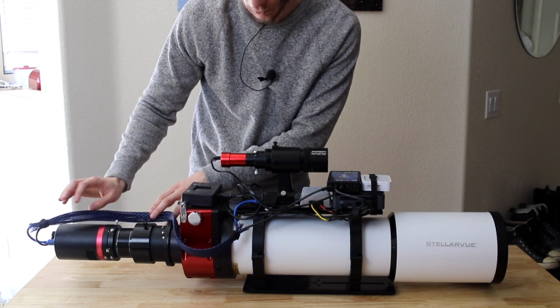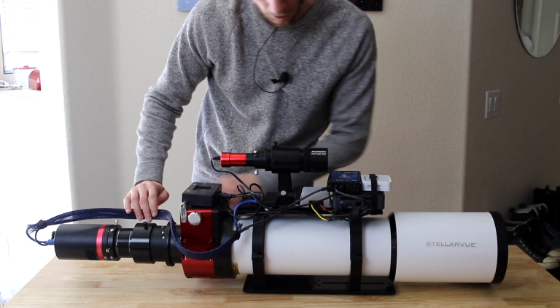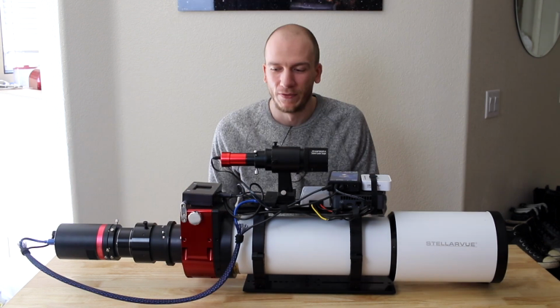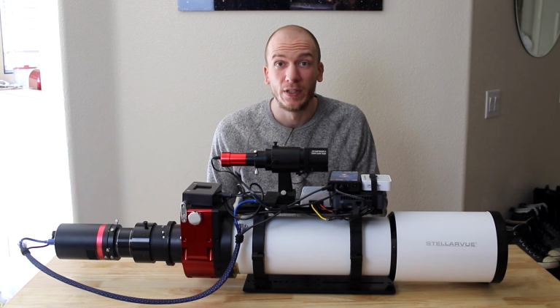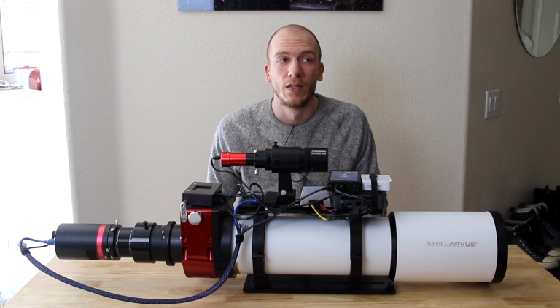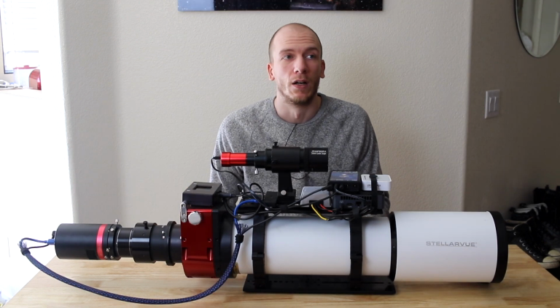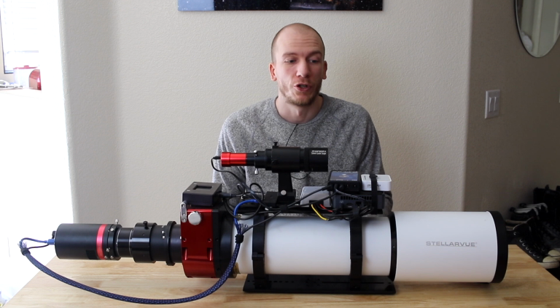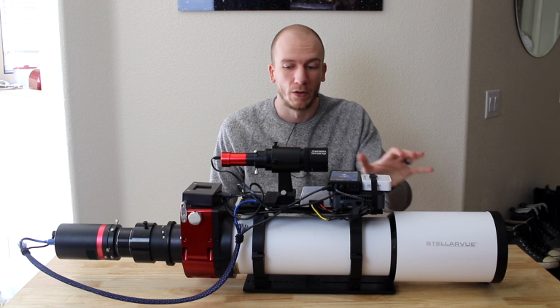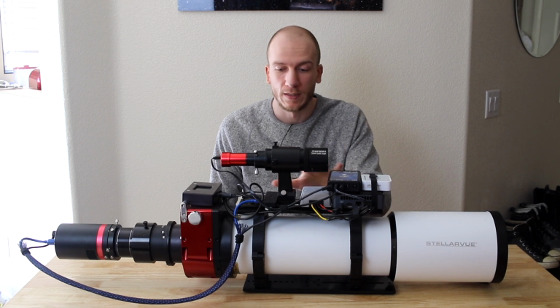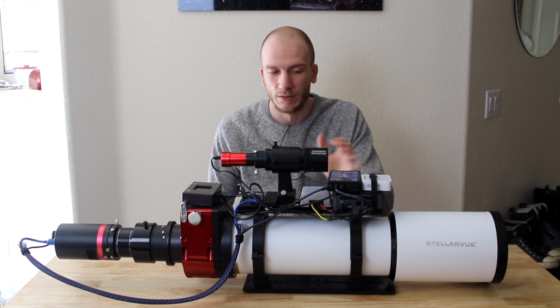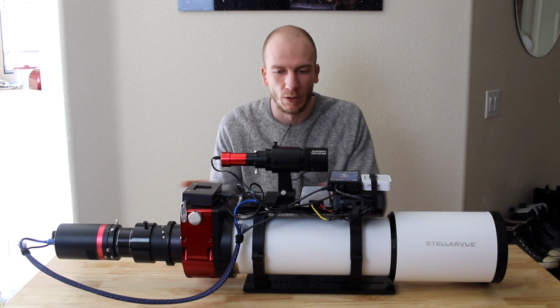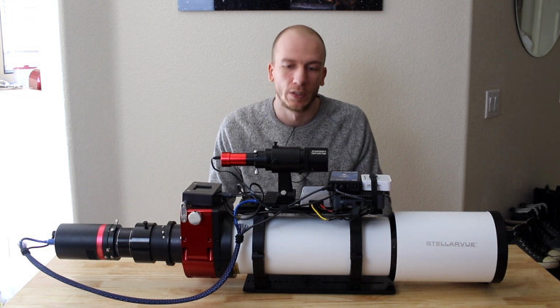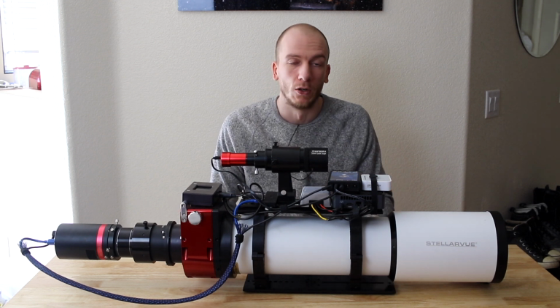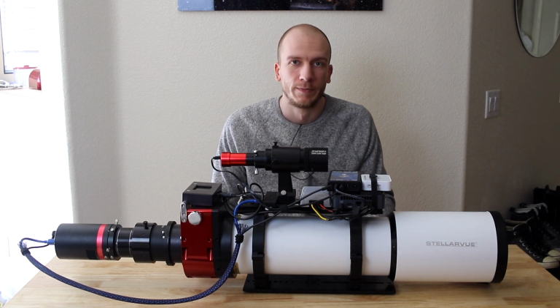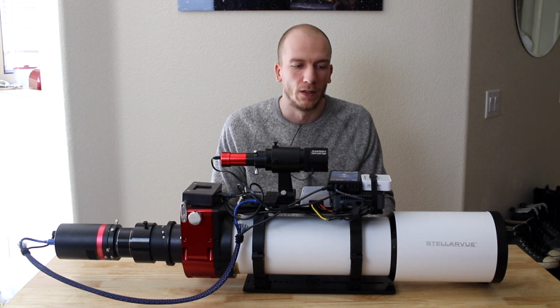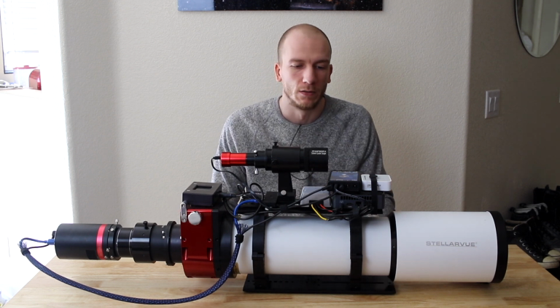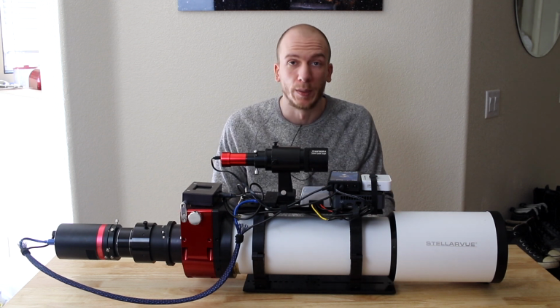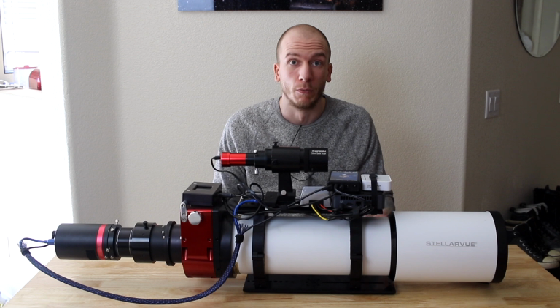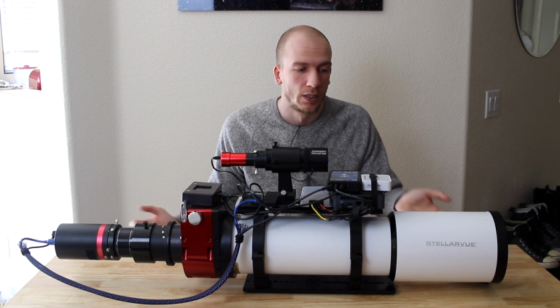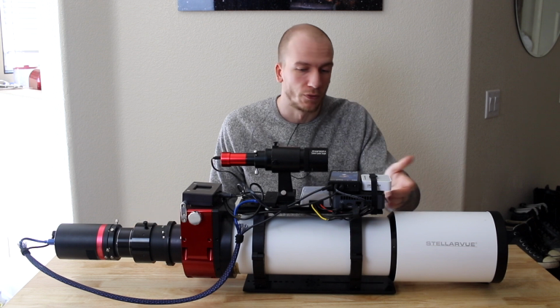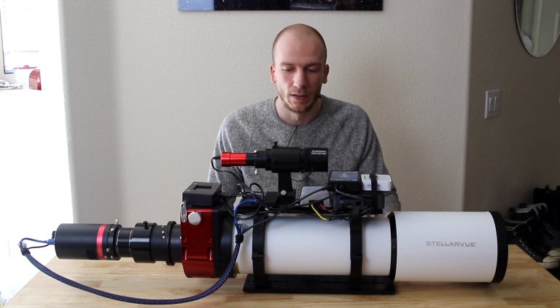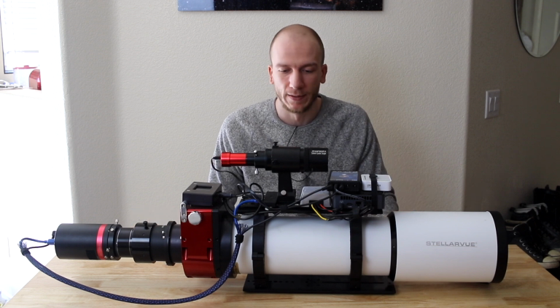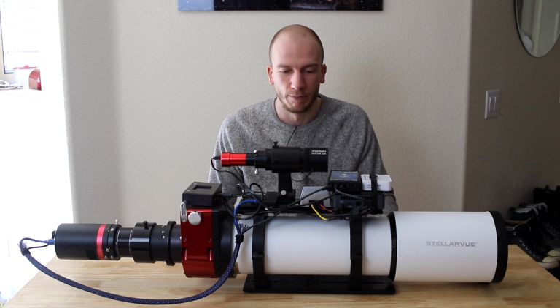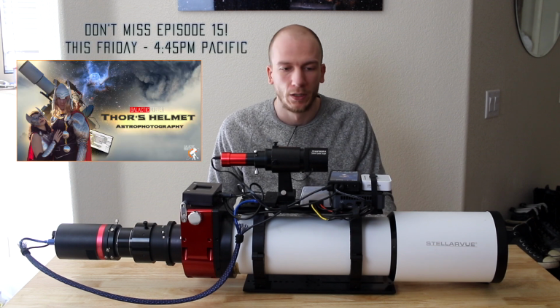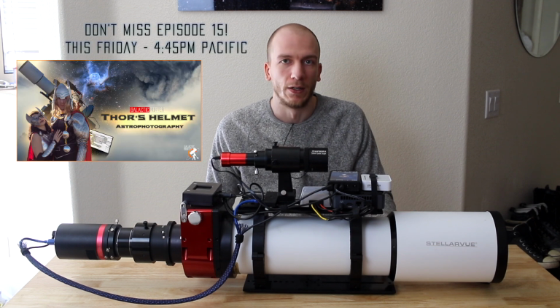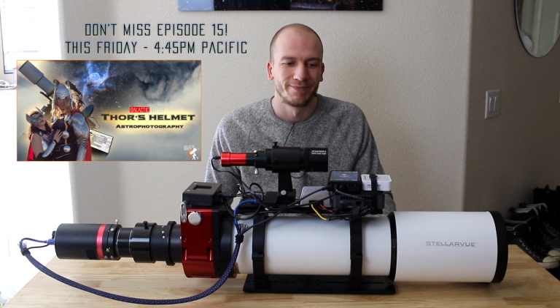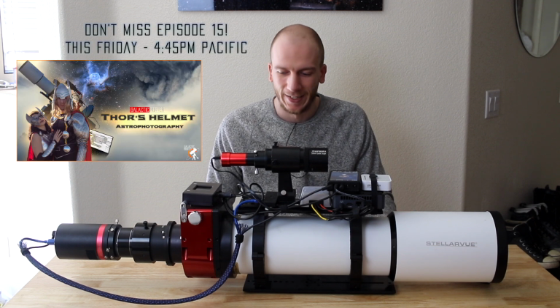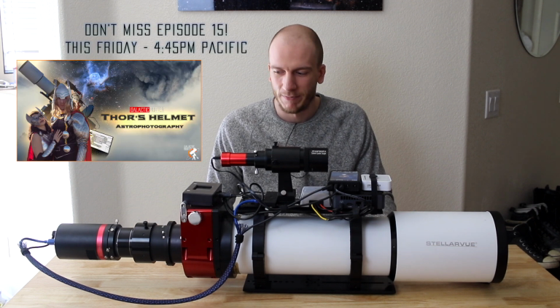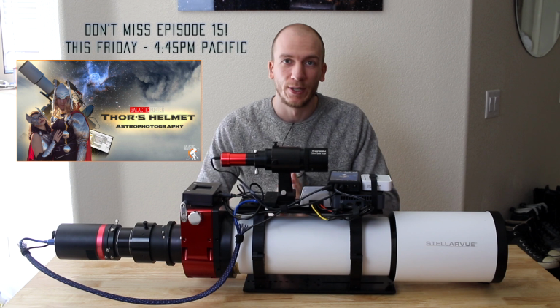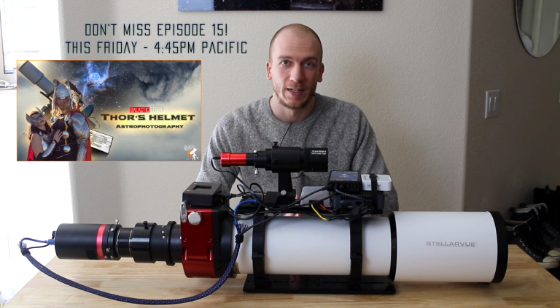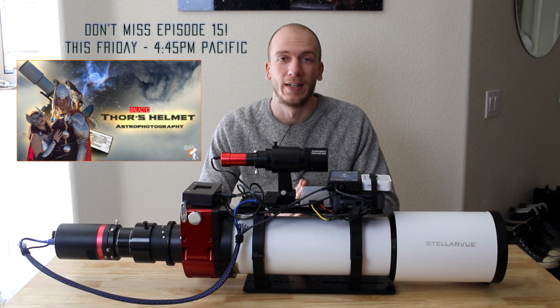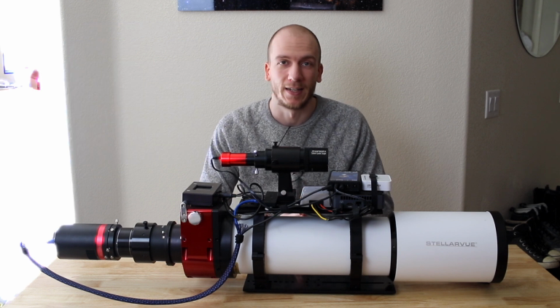If you guys have any questions about this whole setup or have tips for more stuff to add to make it even better, let us know. I'll see you guys next time — cheers!